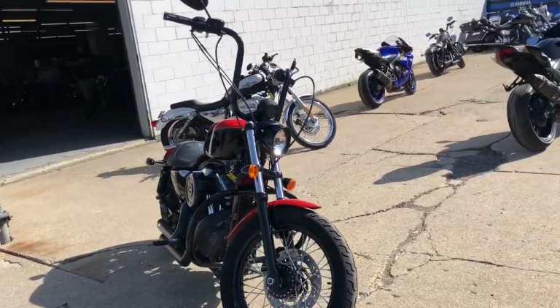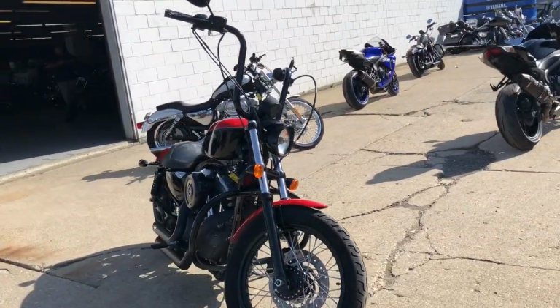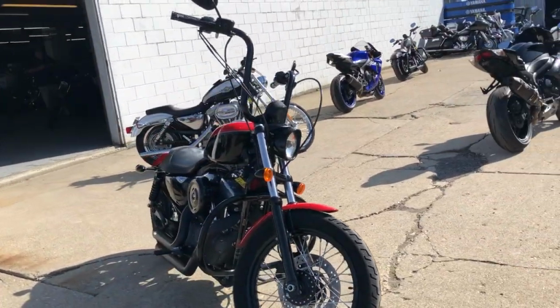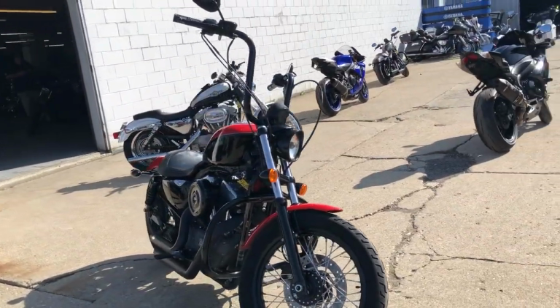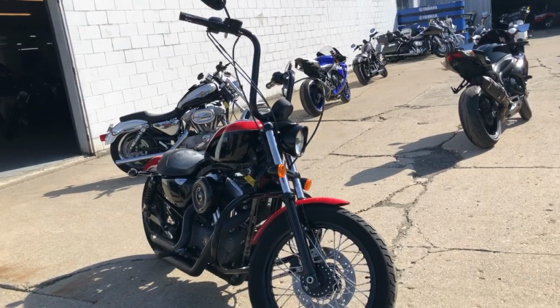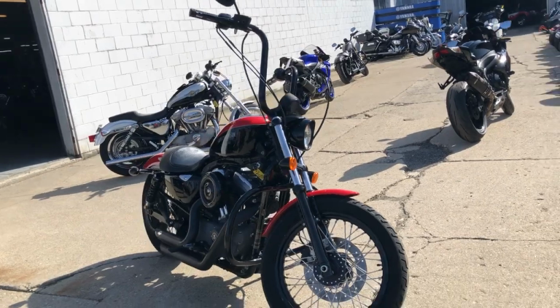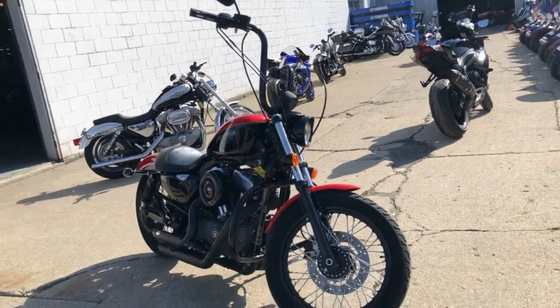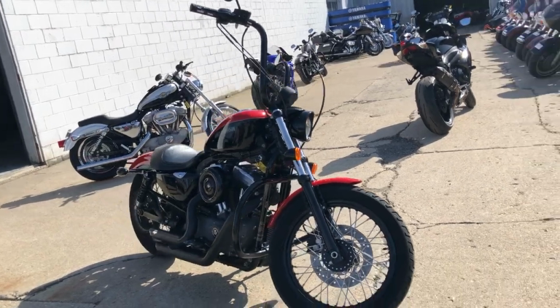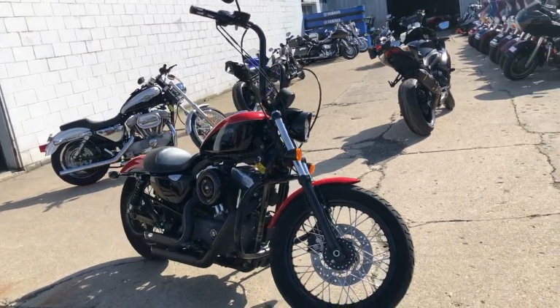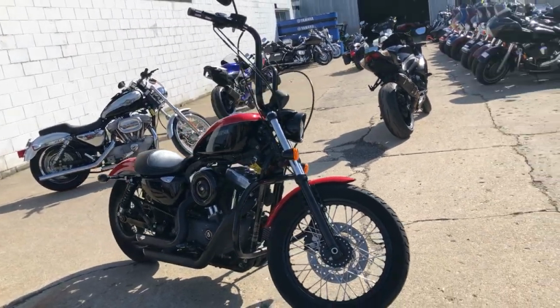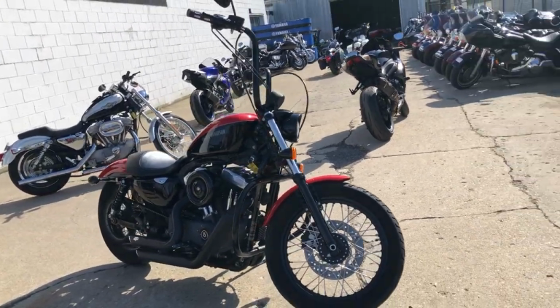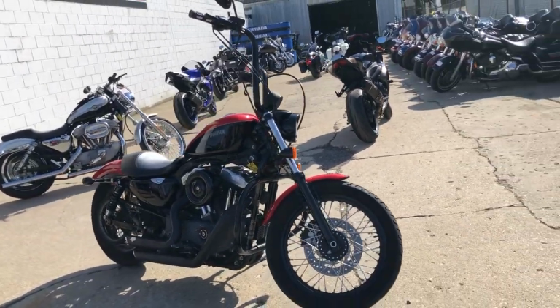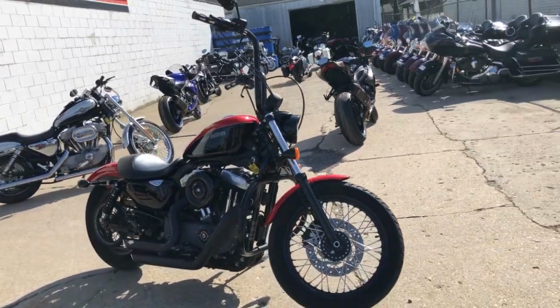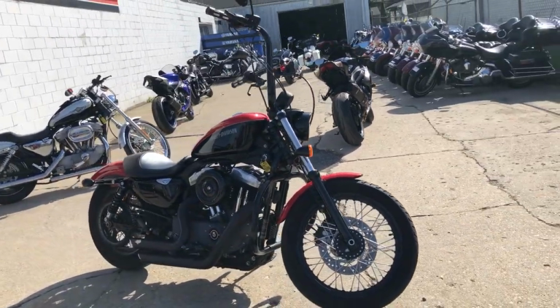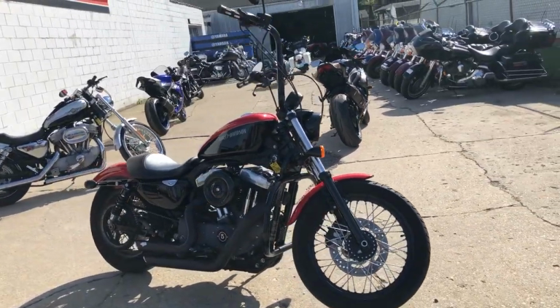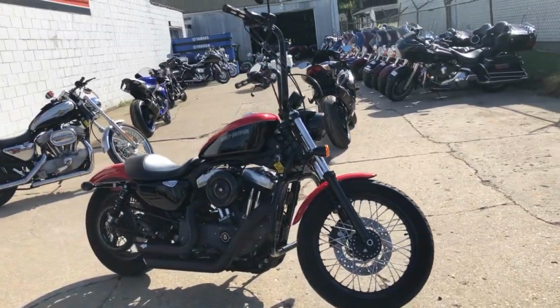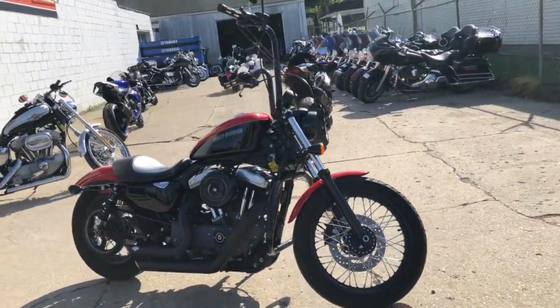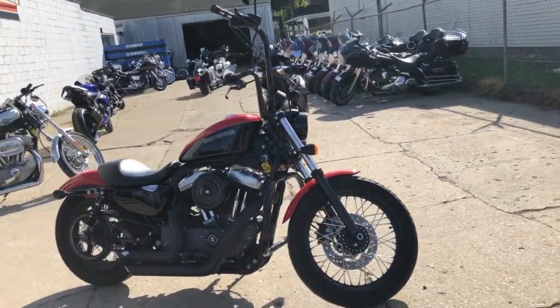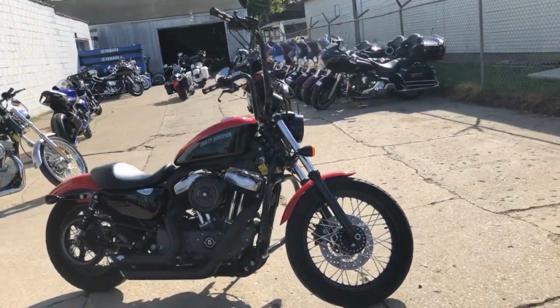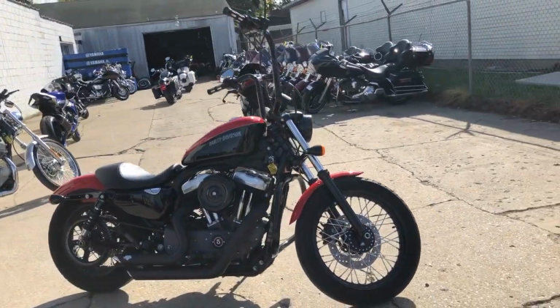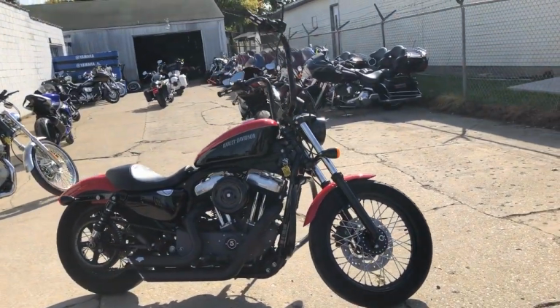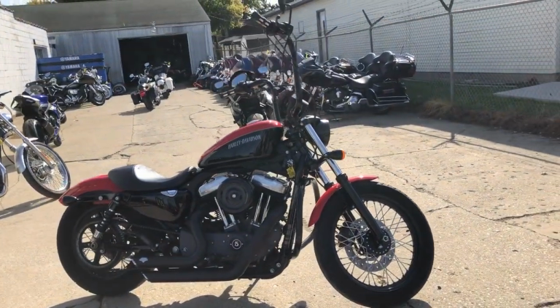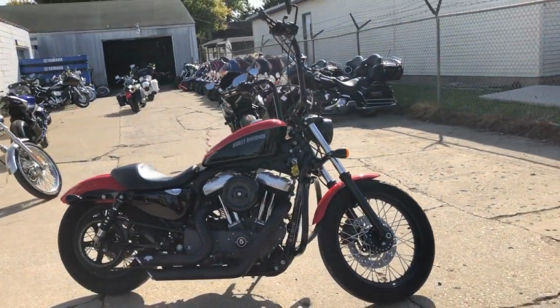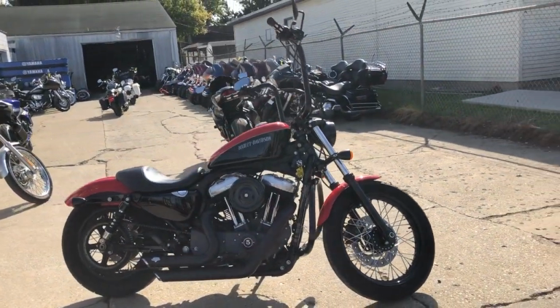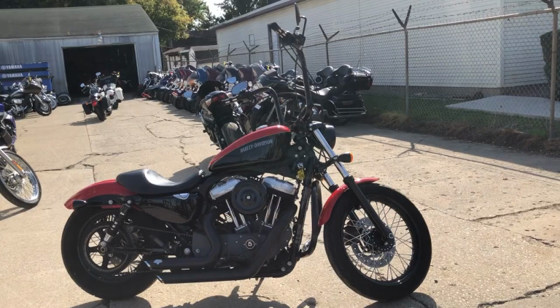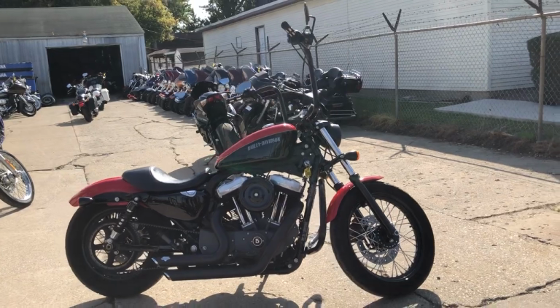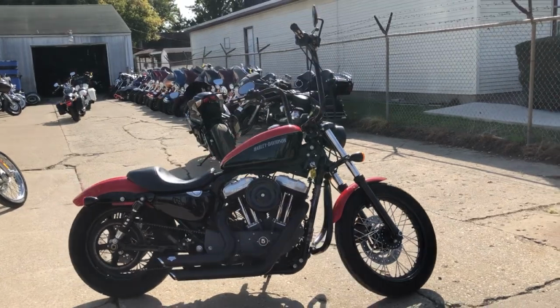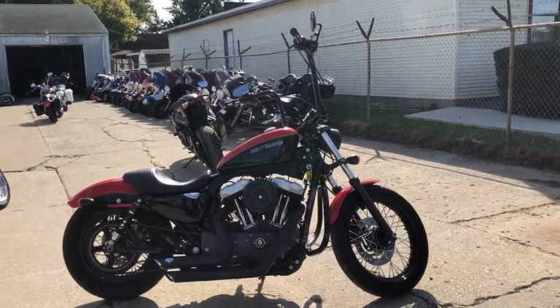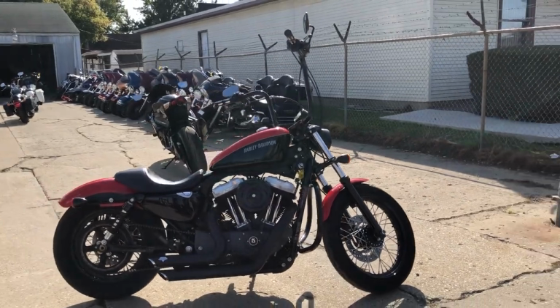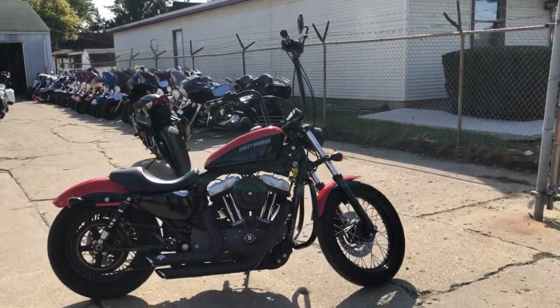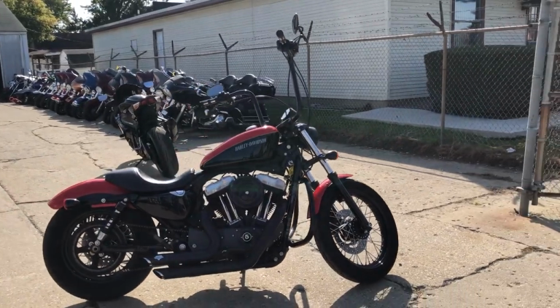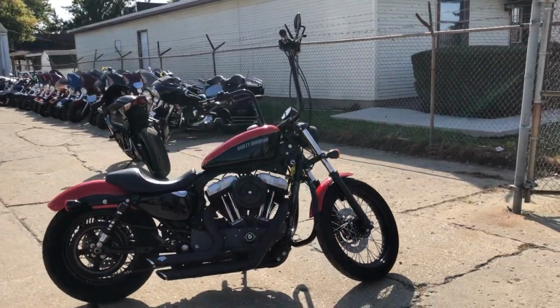Give us a call or check out the website ApprovalPowerSports.com. You can click on that little green button that says get pre-qualified. No harm to your credit score and instant decisions.